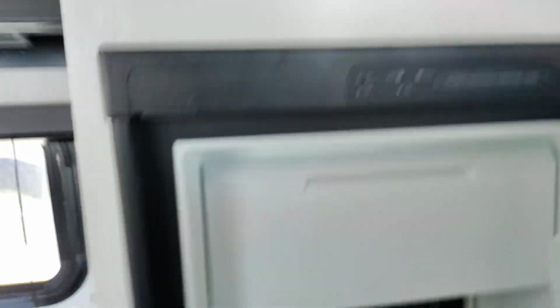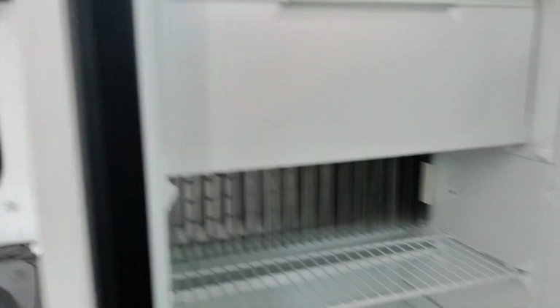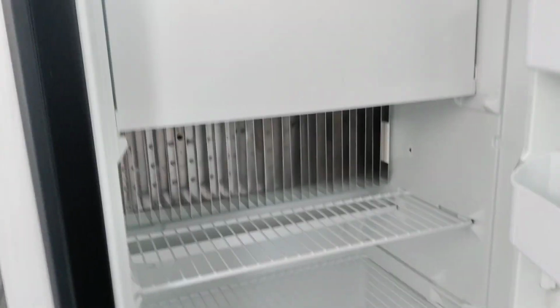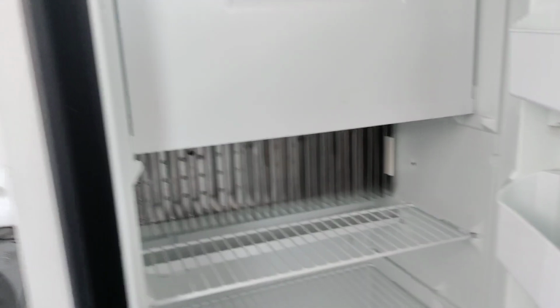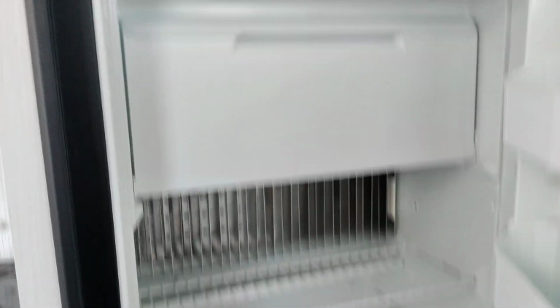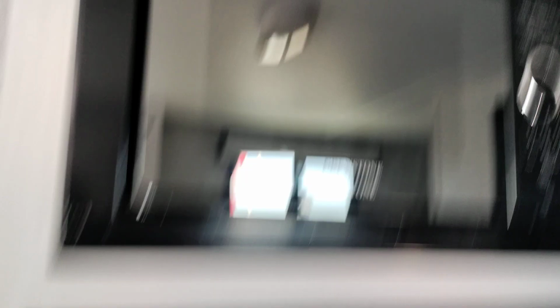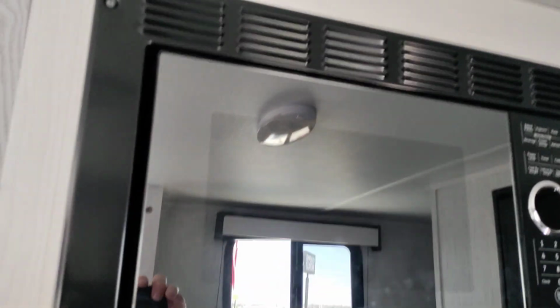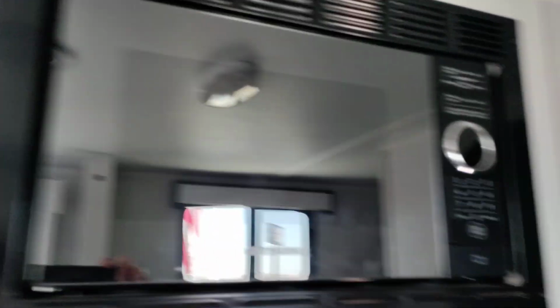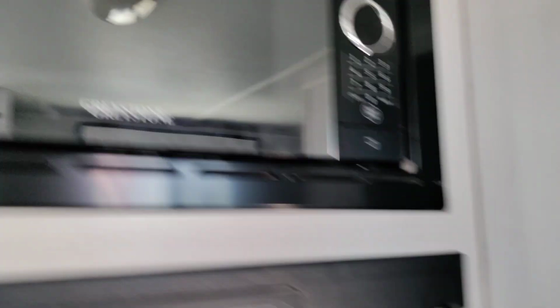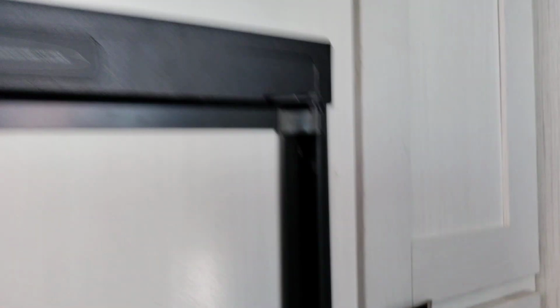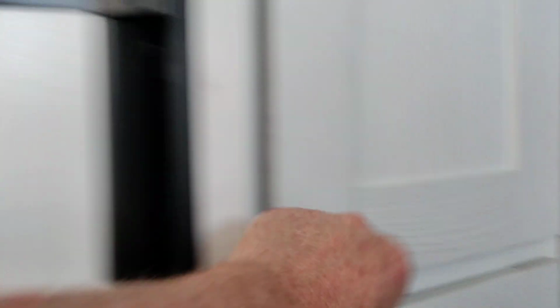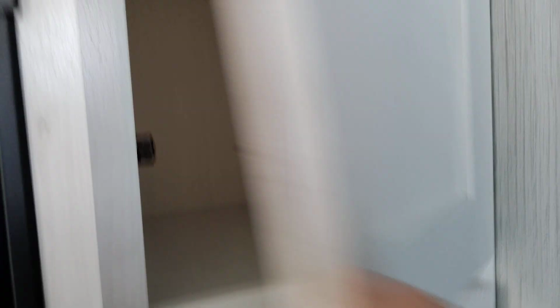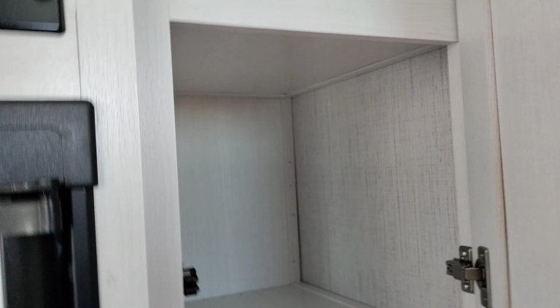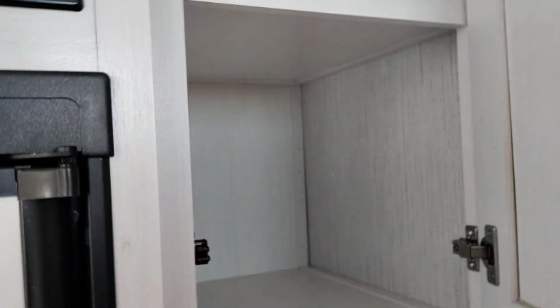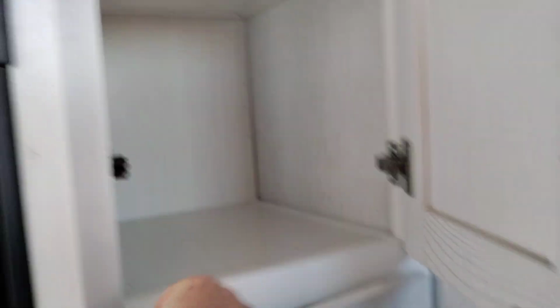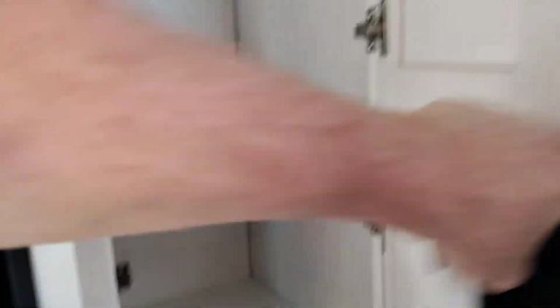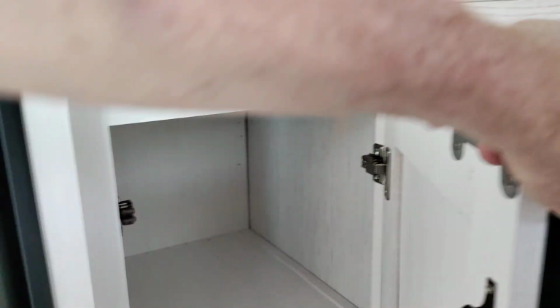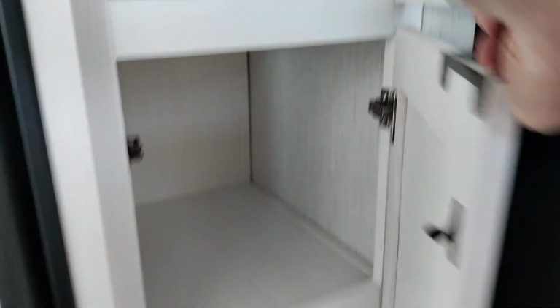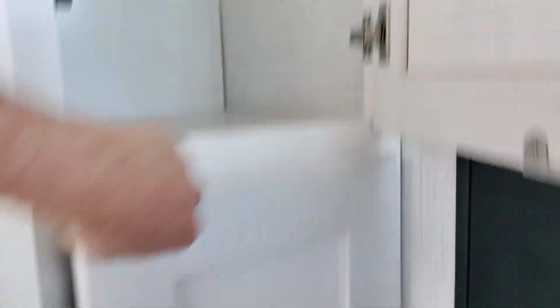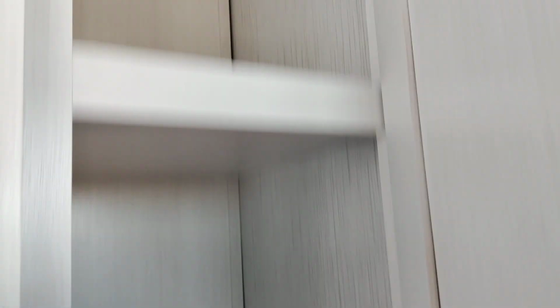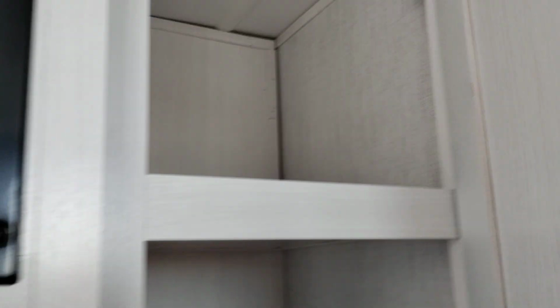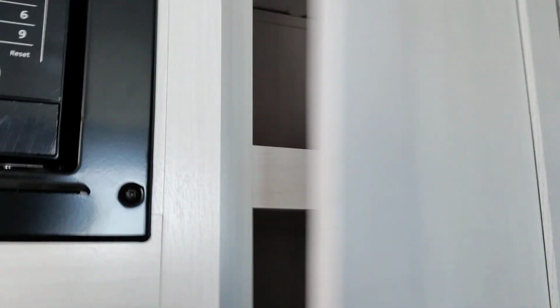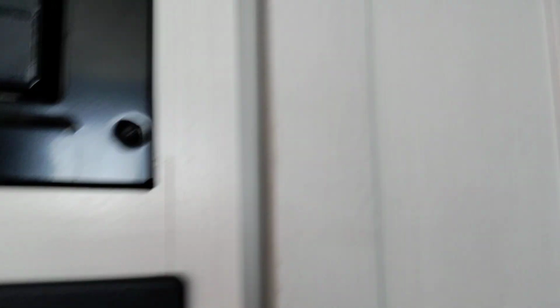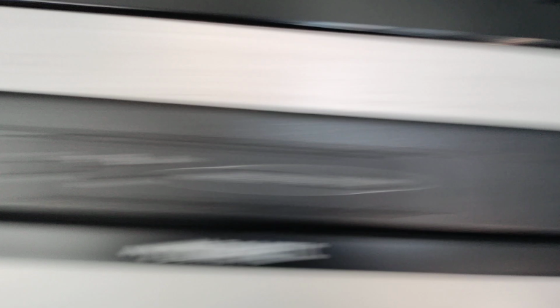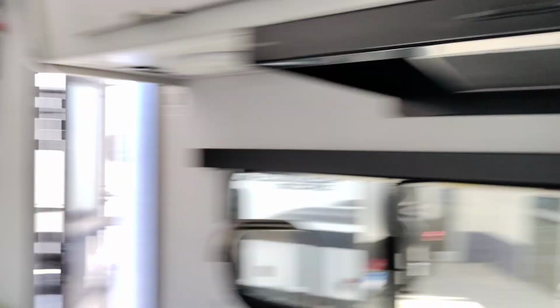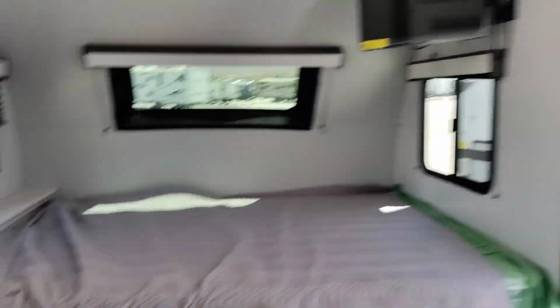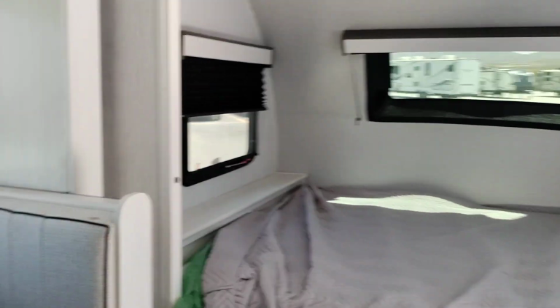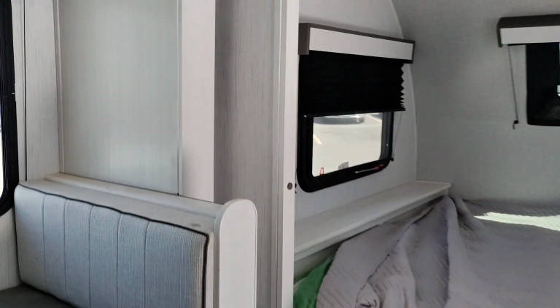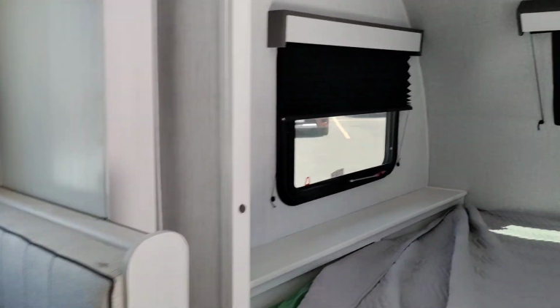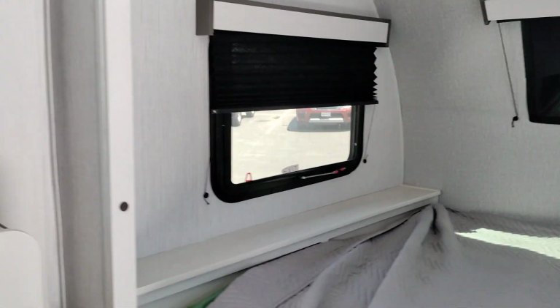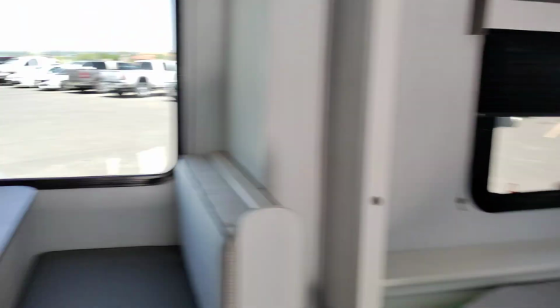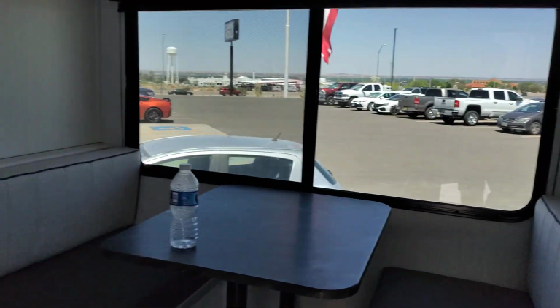There's the fridge. And there's the microwave. And more storage. Pantry area right there. All right, that's the Mallard Pathfinder.